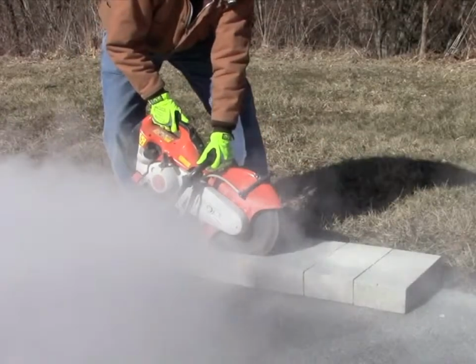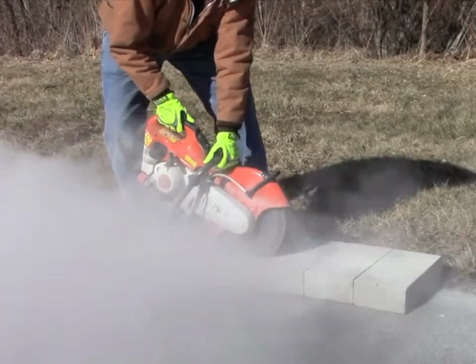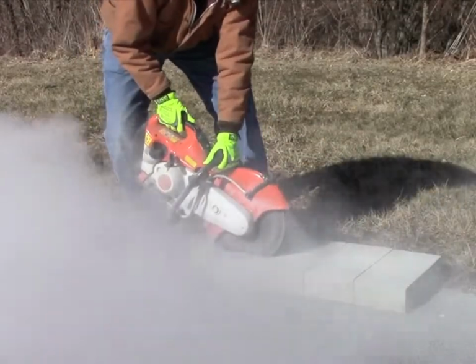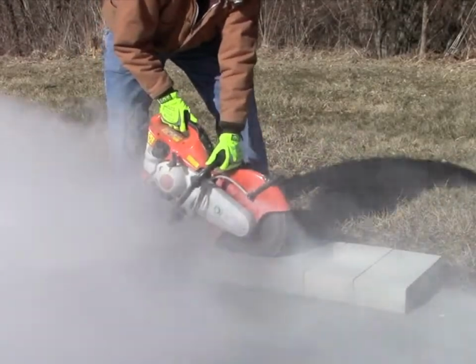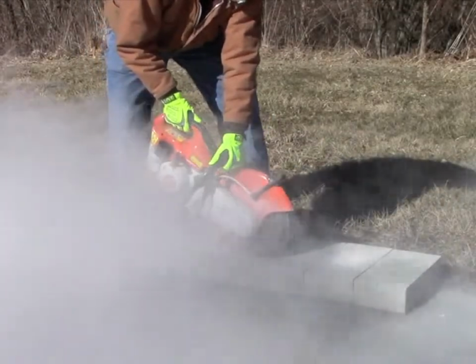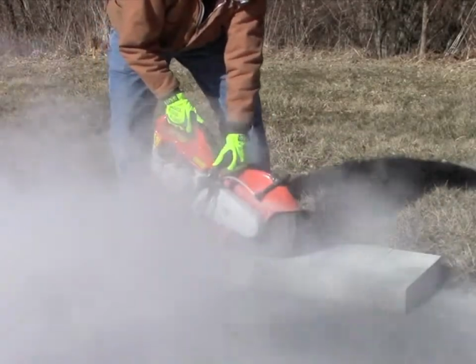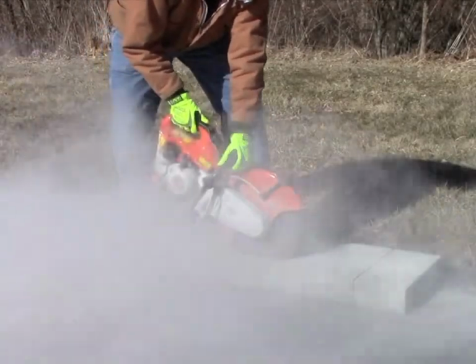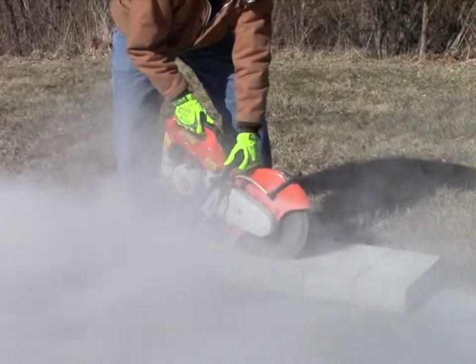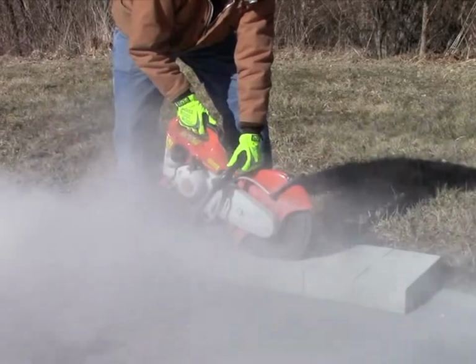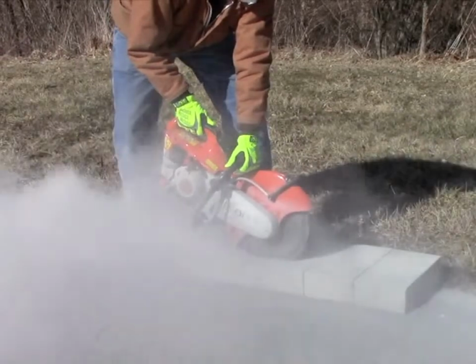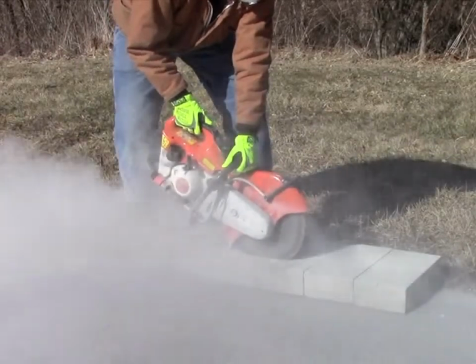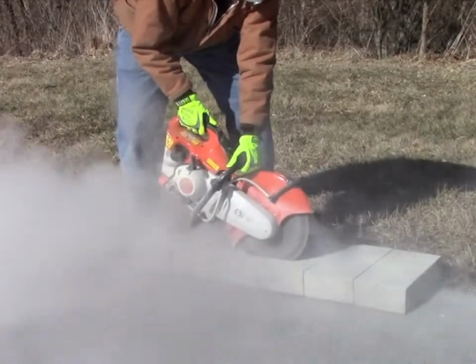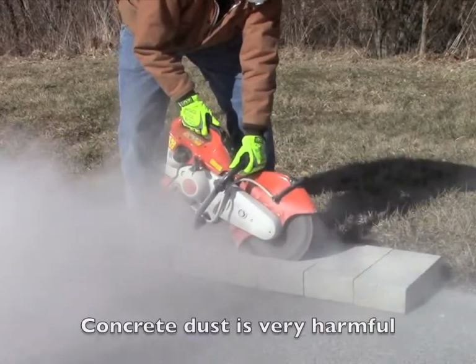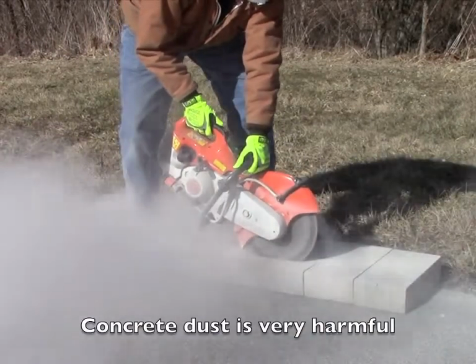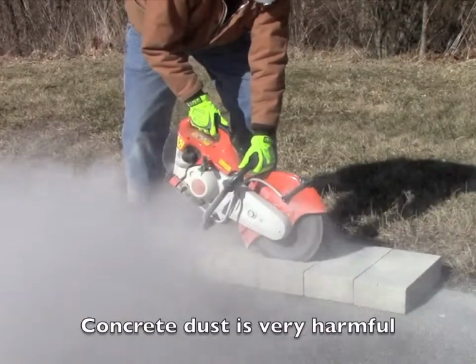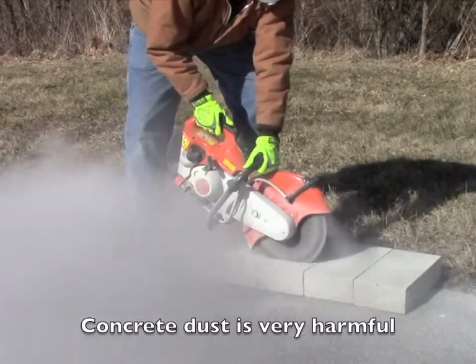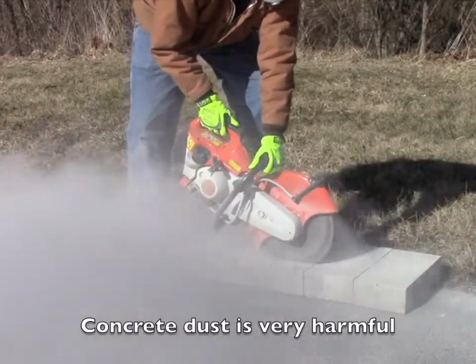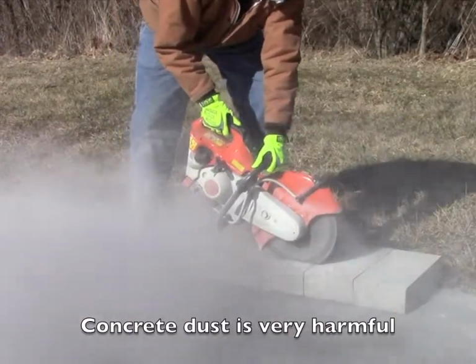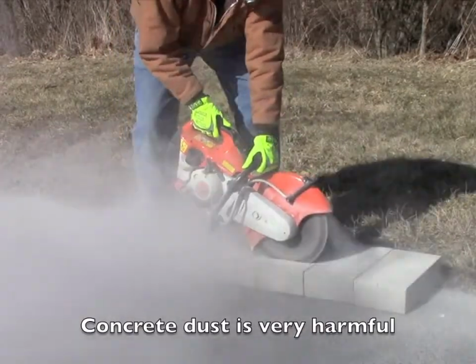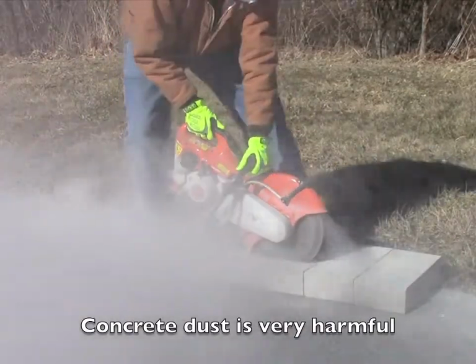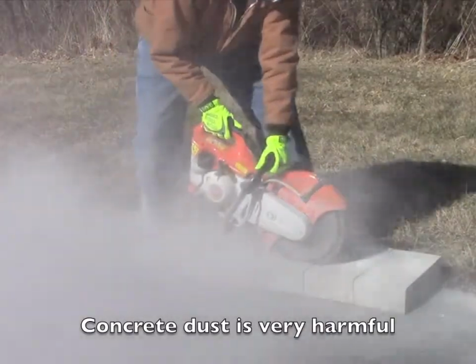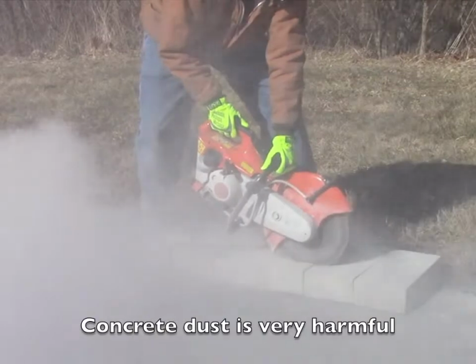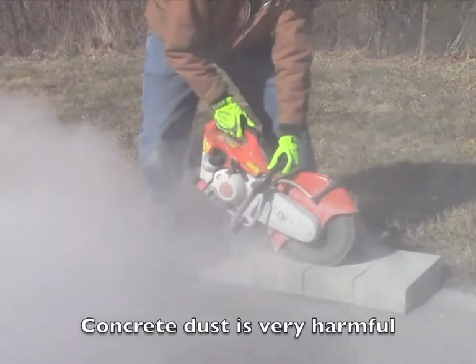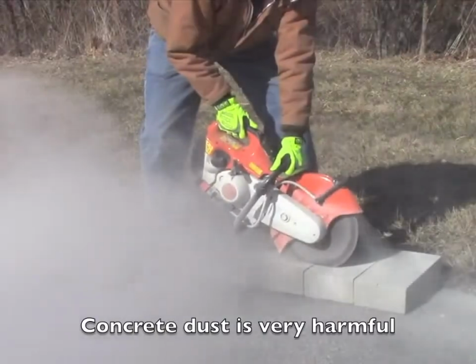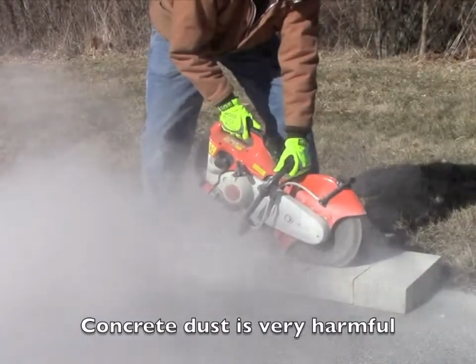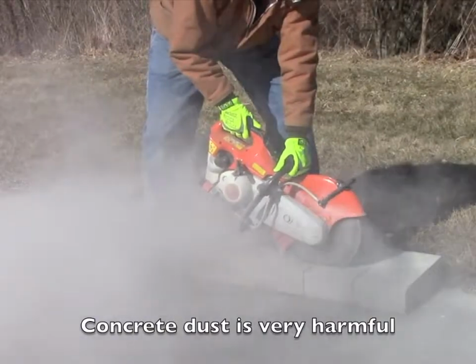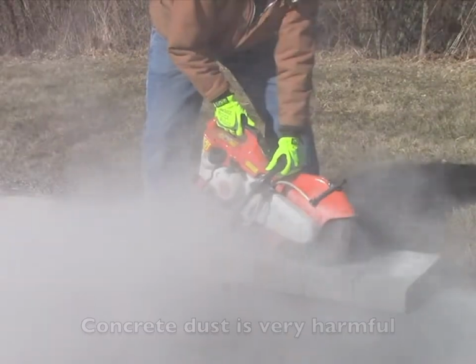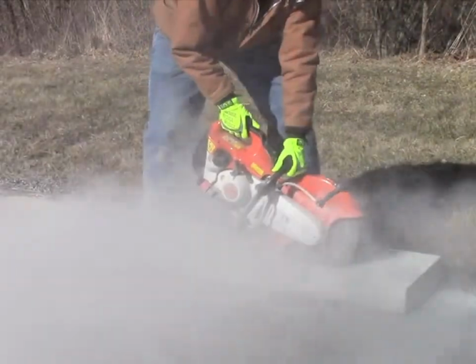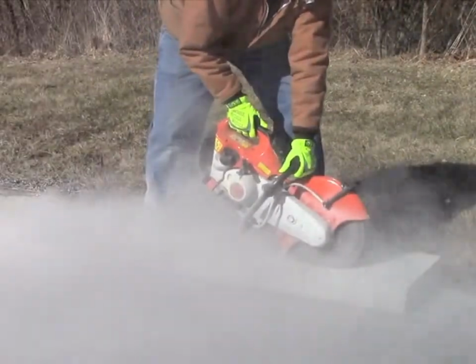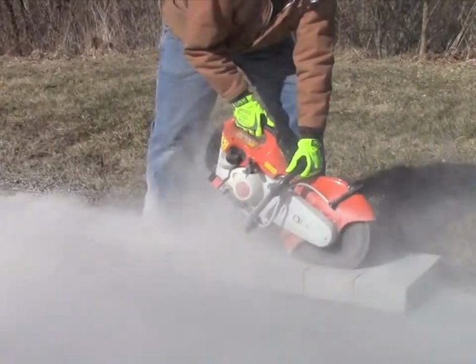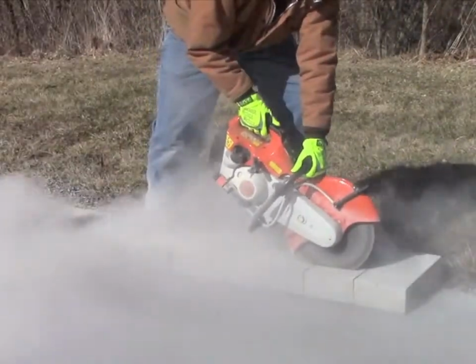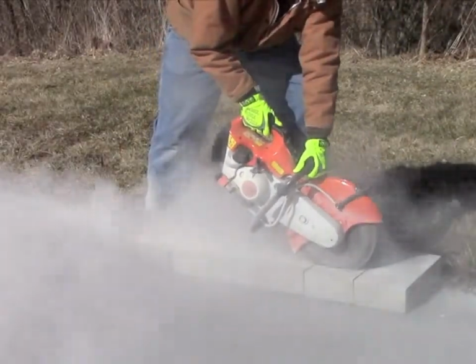When cutting concrete, a two-cycle engine is exposed to a very harsh environment. Concrete dust is one of the finest types of dust and can be very harmful. With a subpar filter, your saw is just not properly protected.